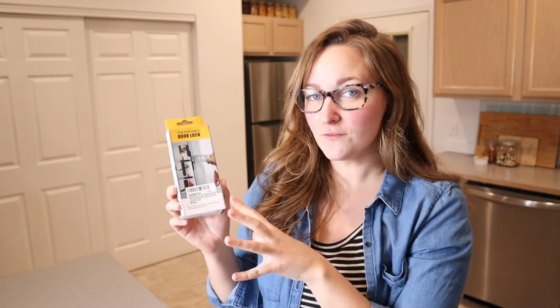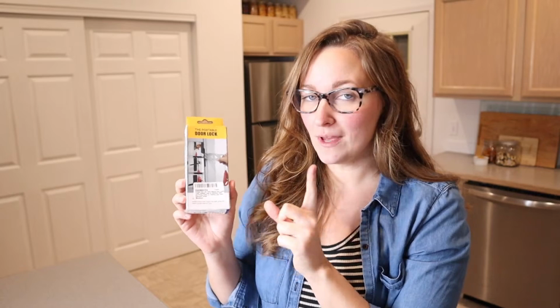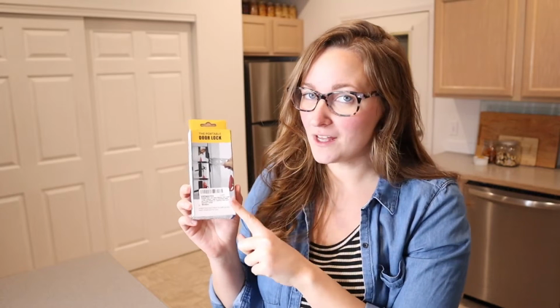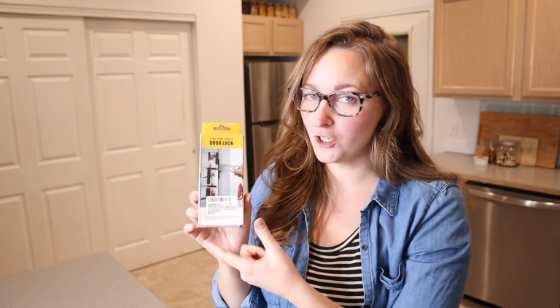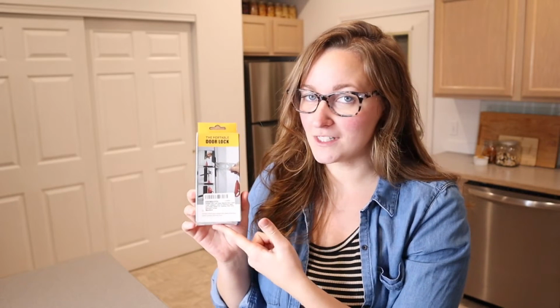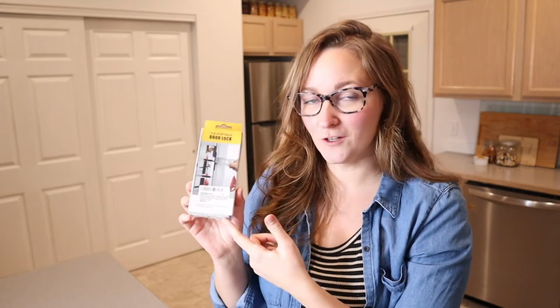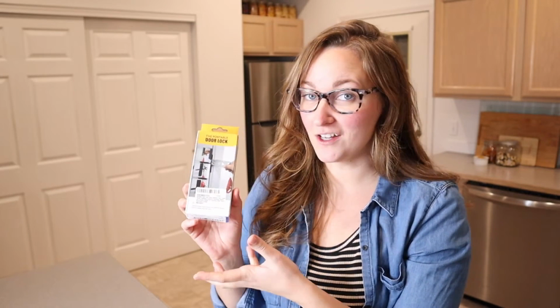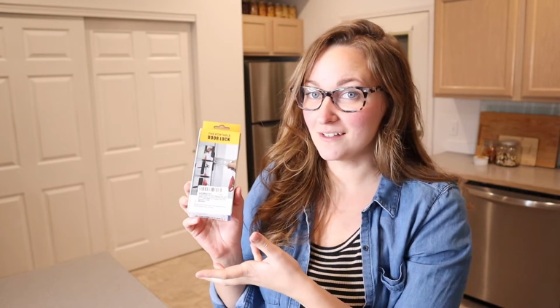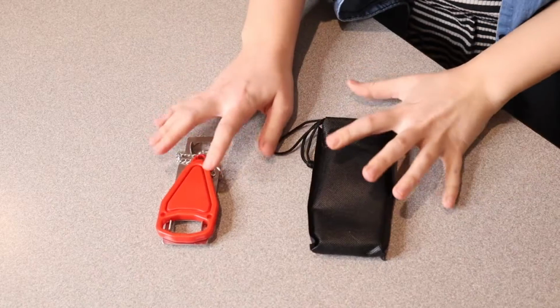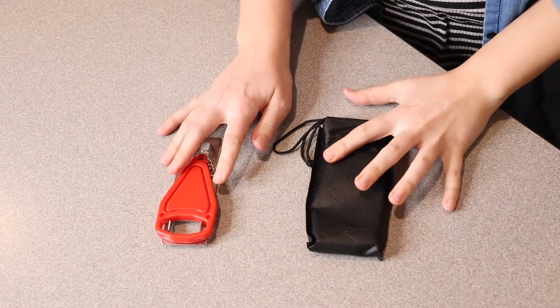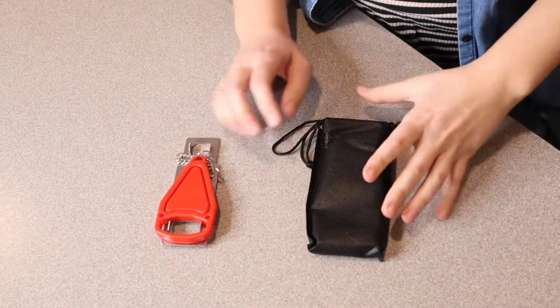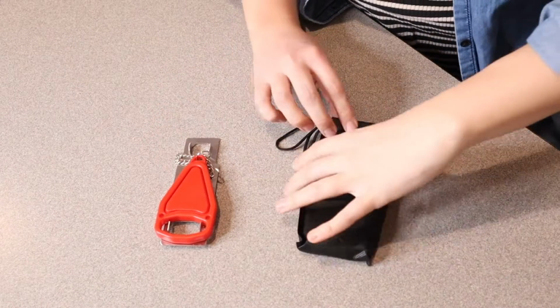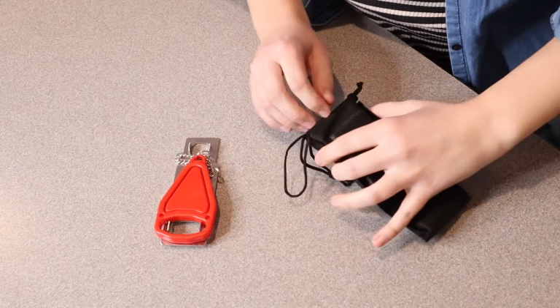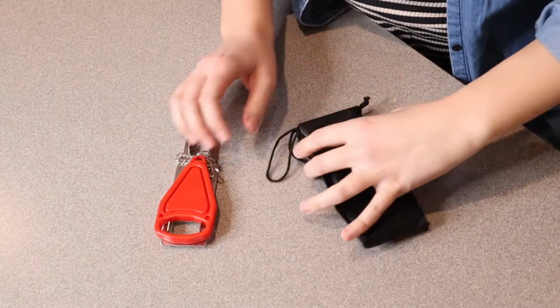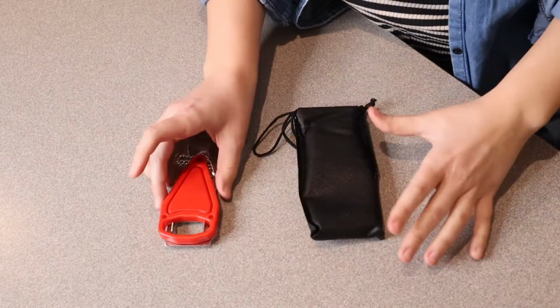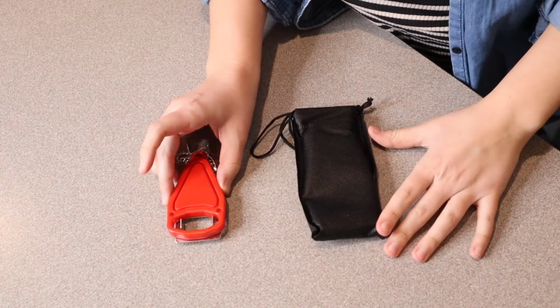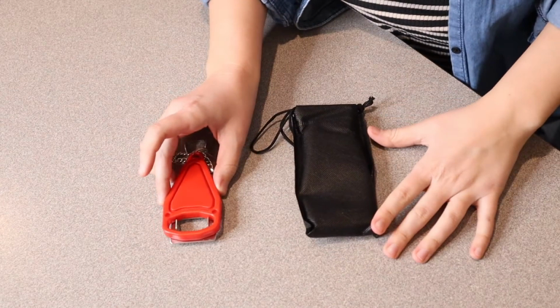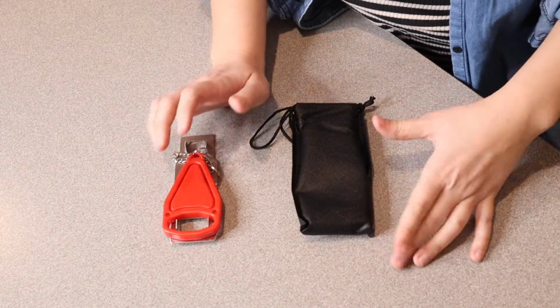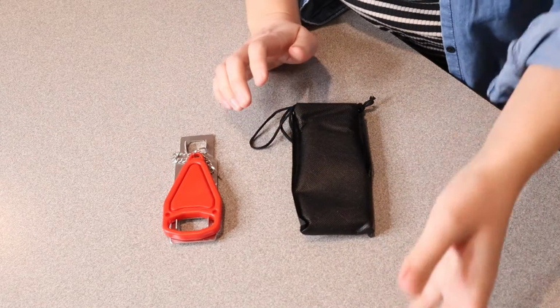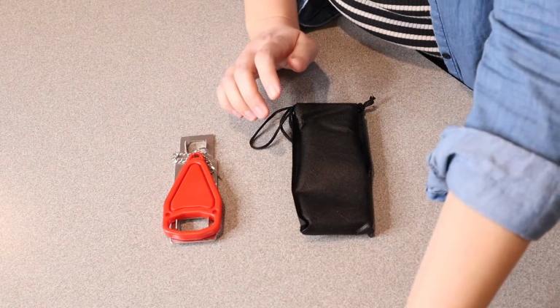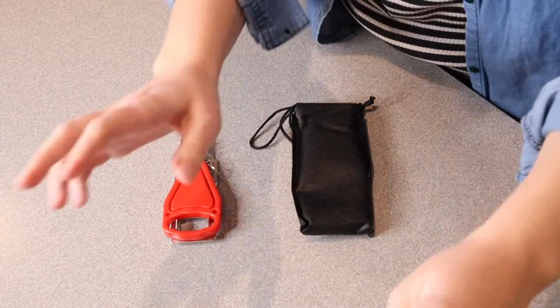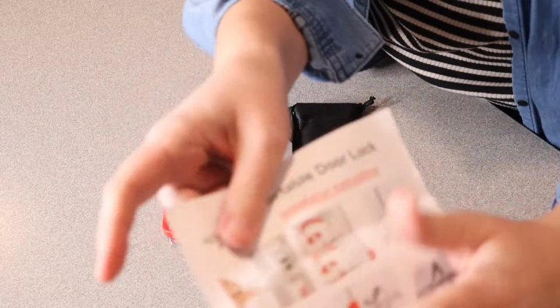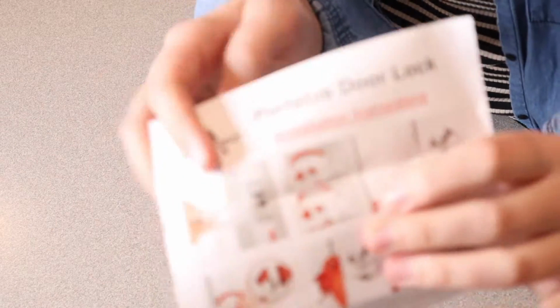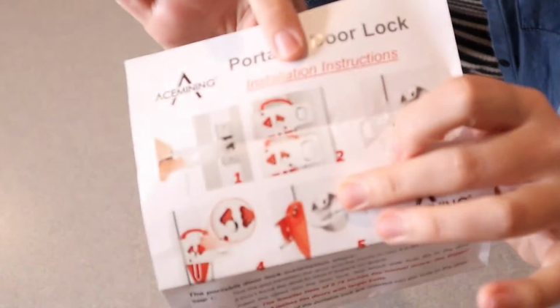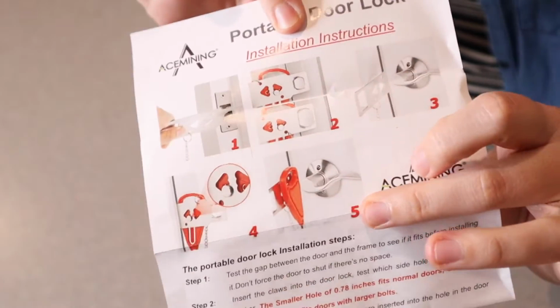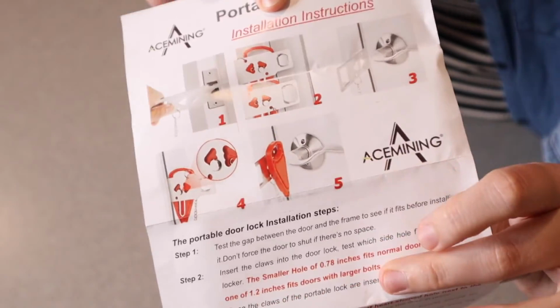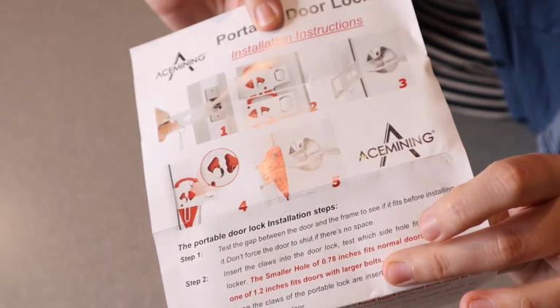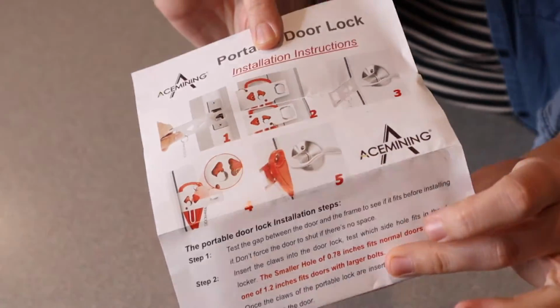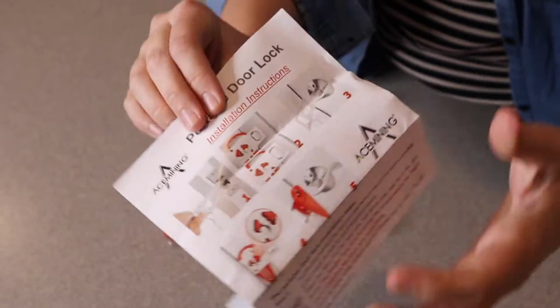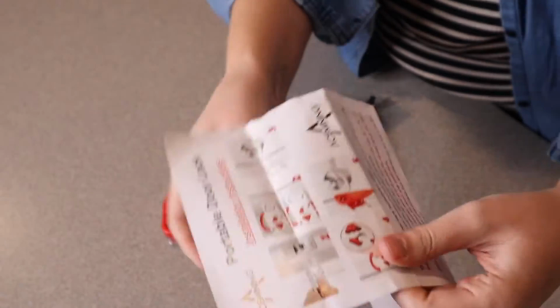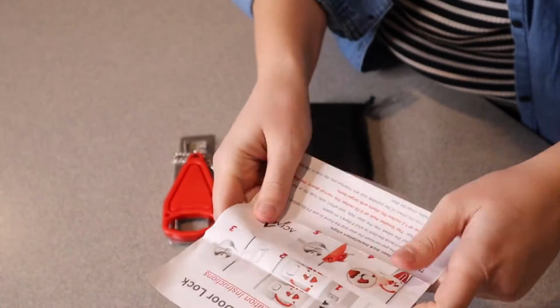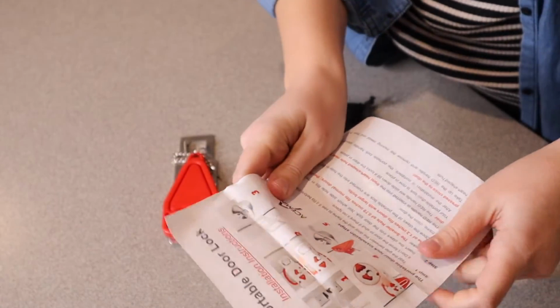First of all, I'm going to go ahead and open this up and show you what it looks like and then I'll show you how to use it. Okay, this is everything that it comes with — the little carrying bag as well as the actual device itself and a little user manual.